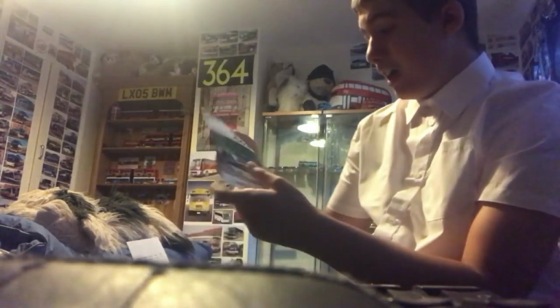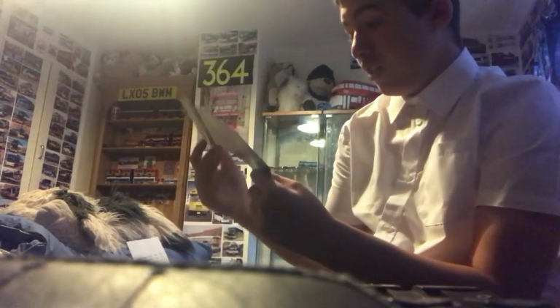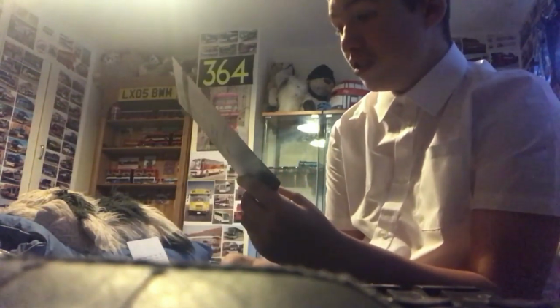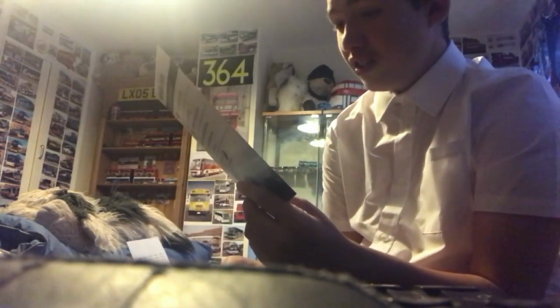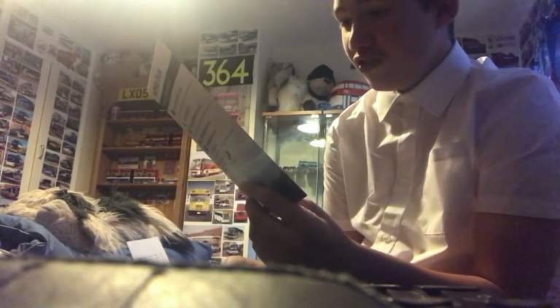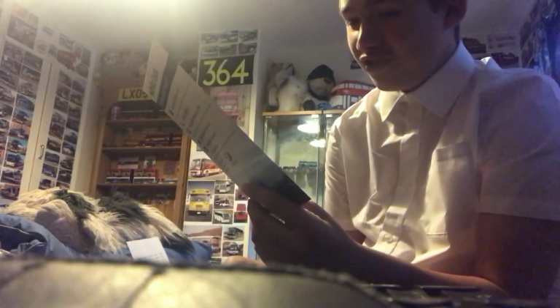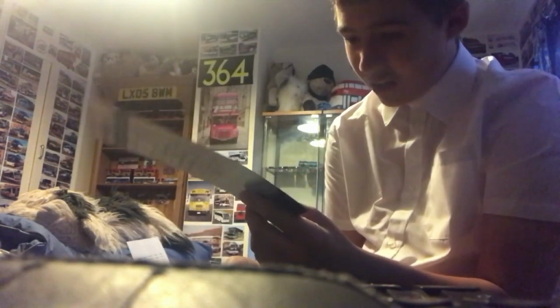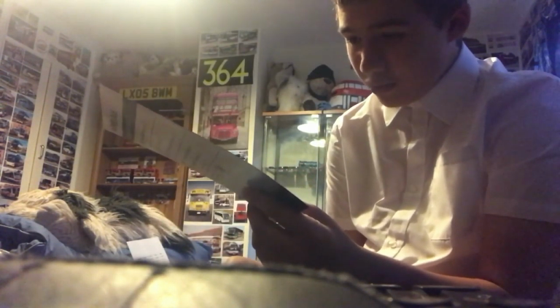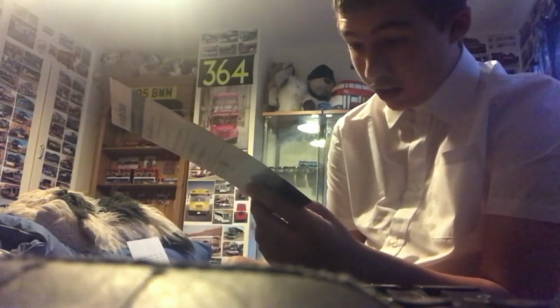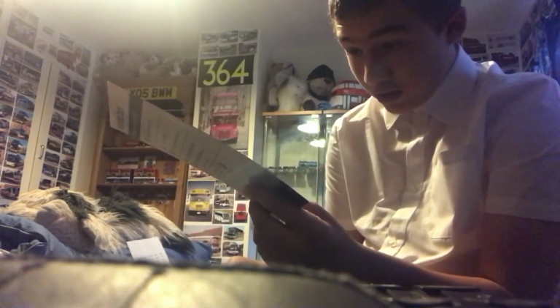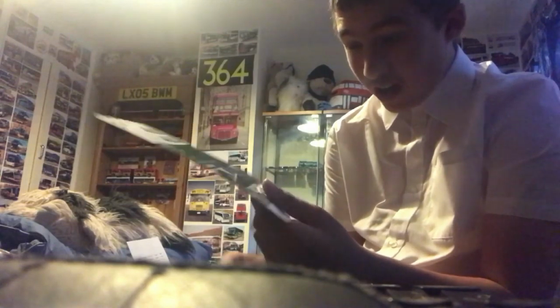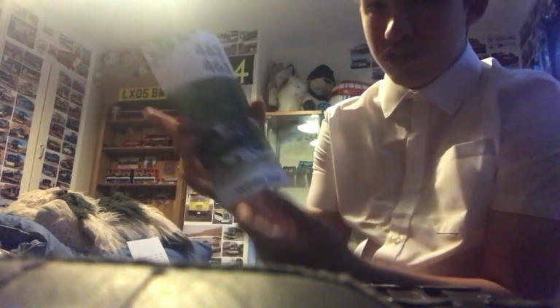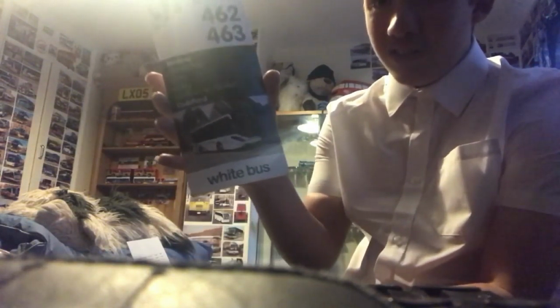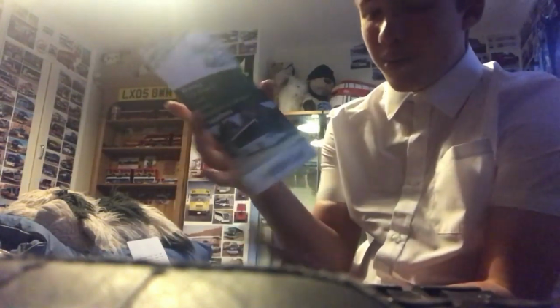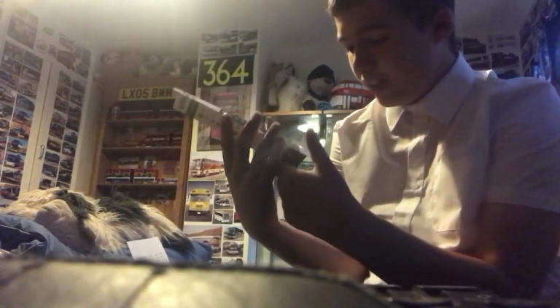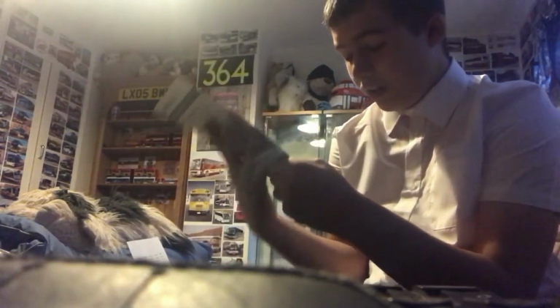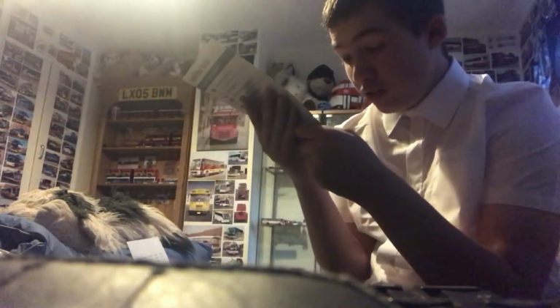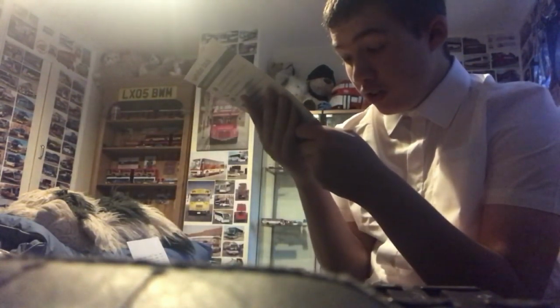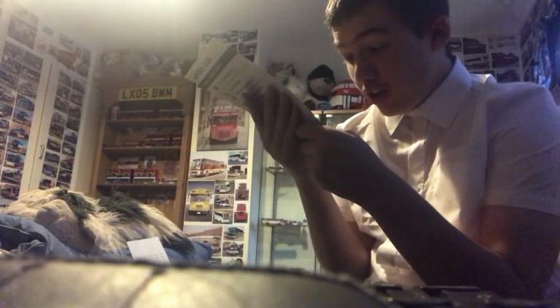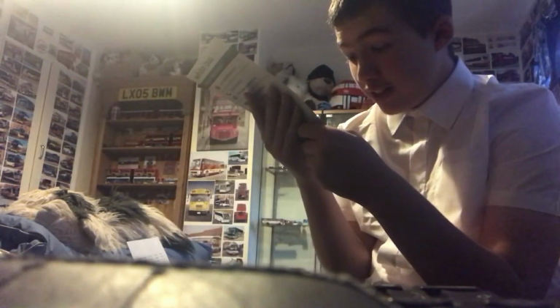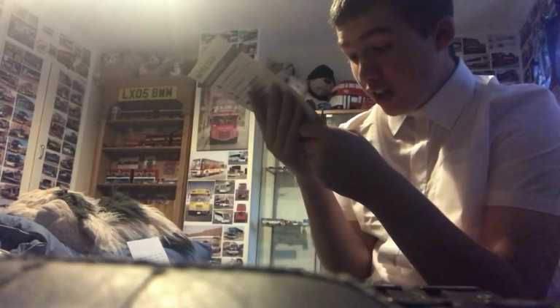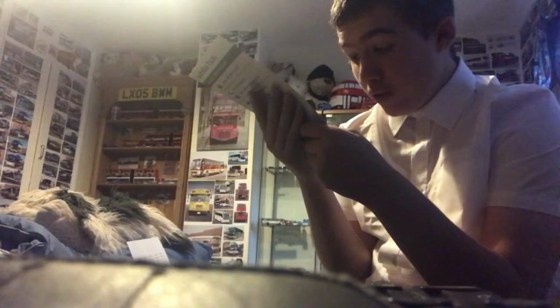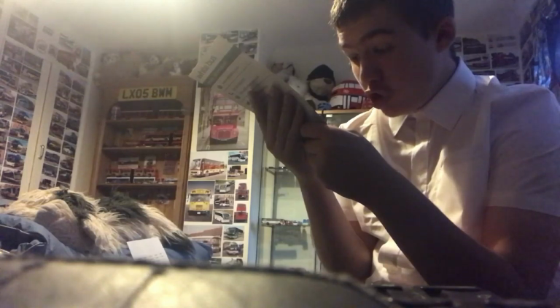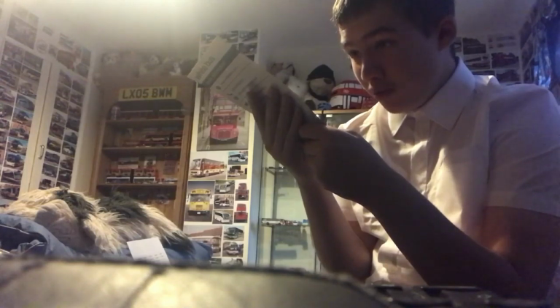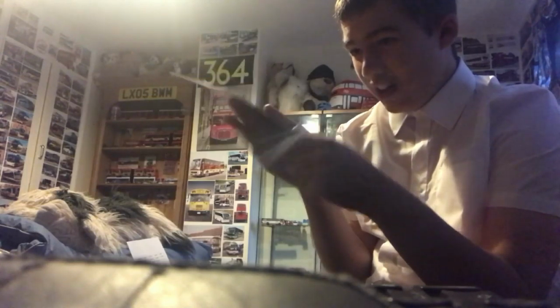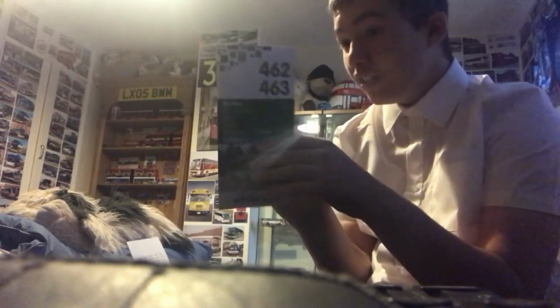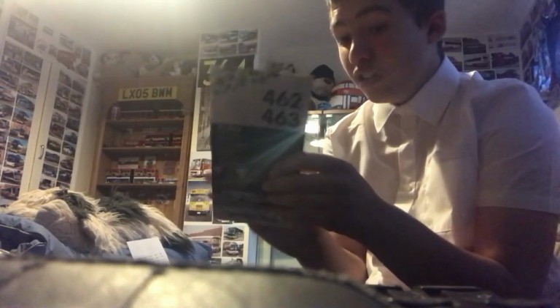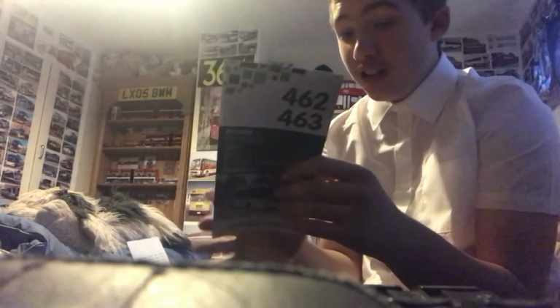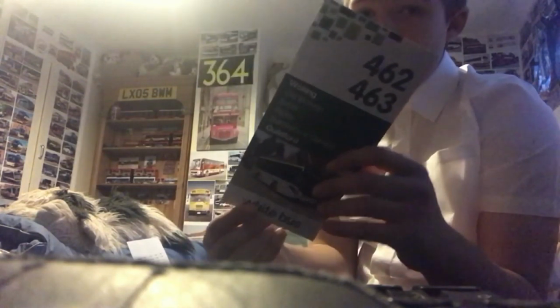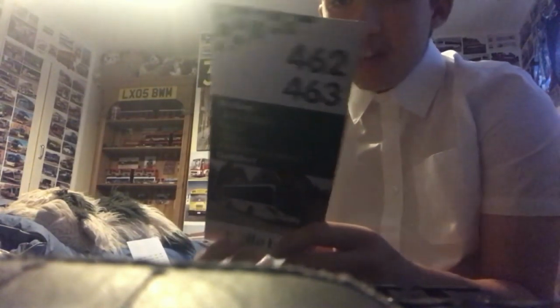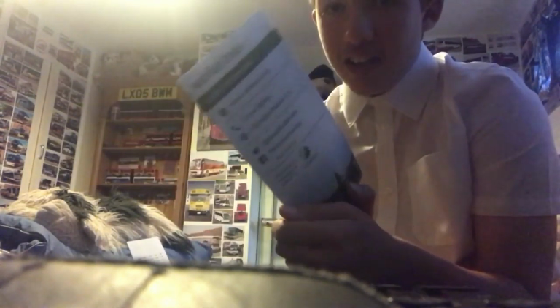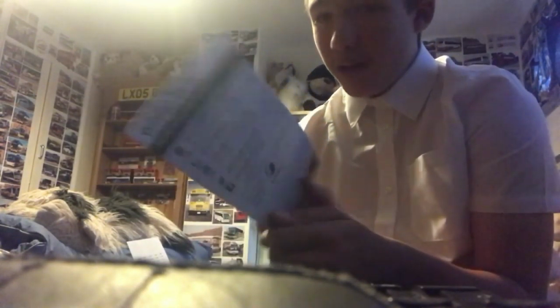We have a 462 and 463 timetable with an Enviro 400 MMC — reg YX68UHW, I think. Here's the front and here's the back.